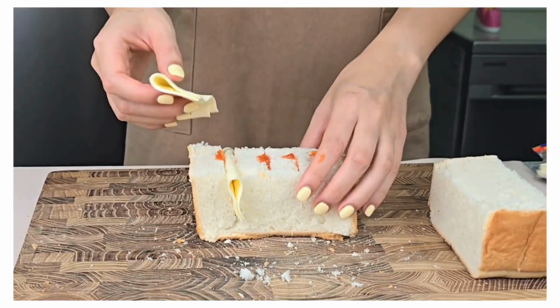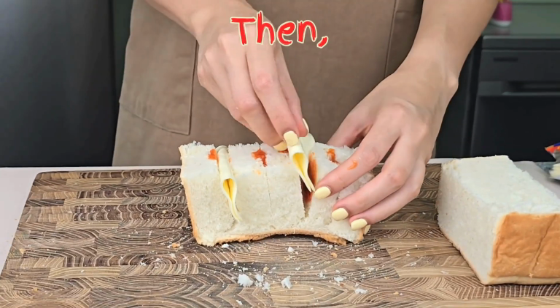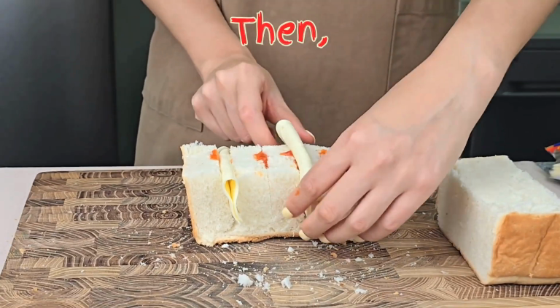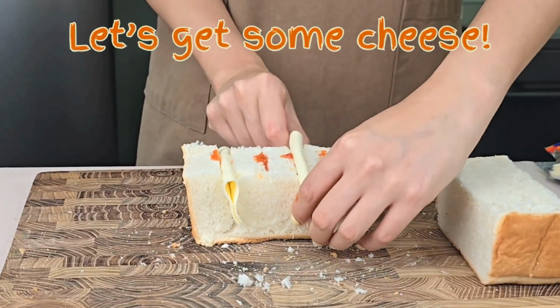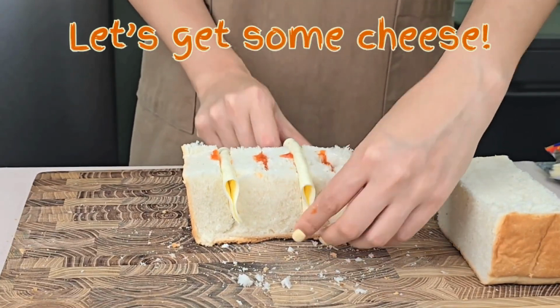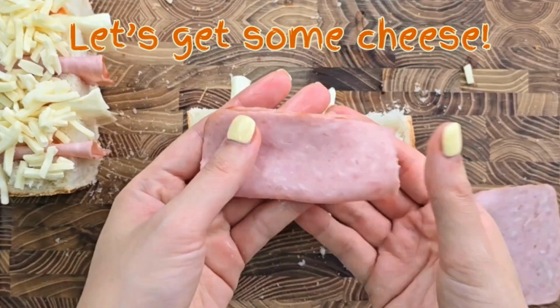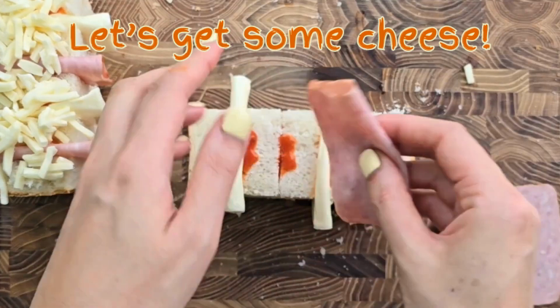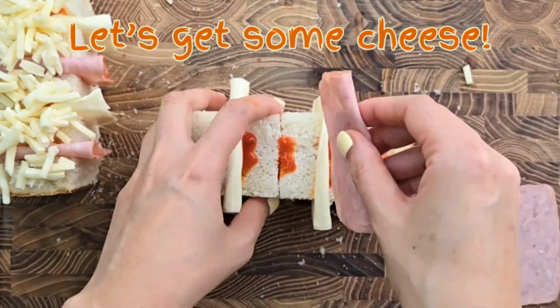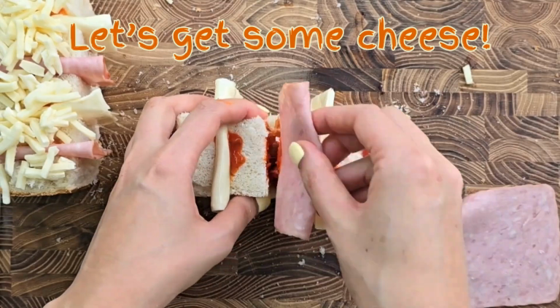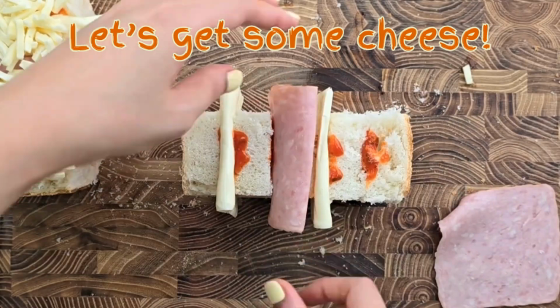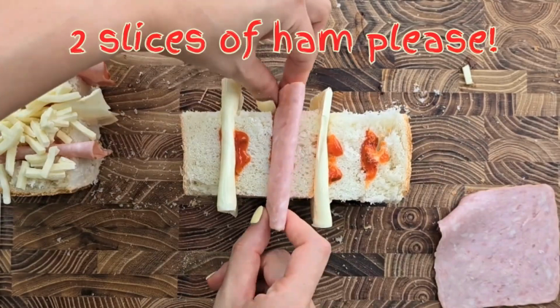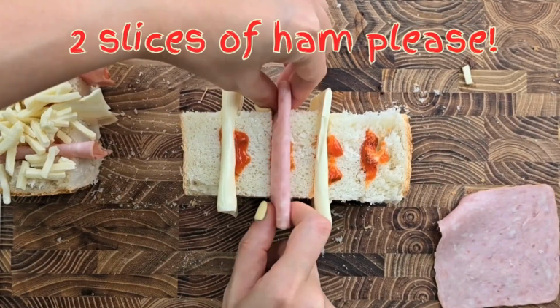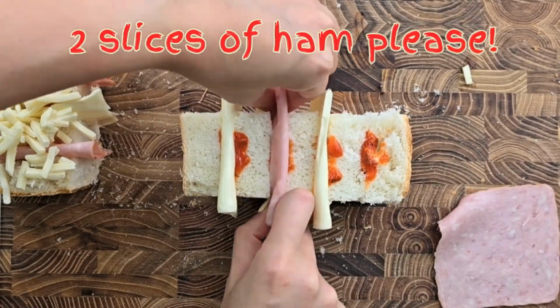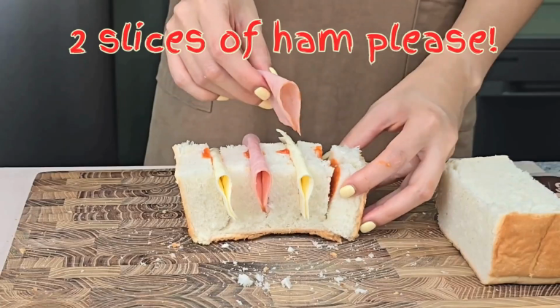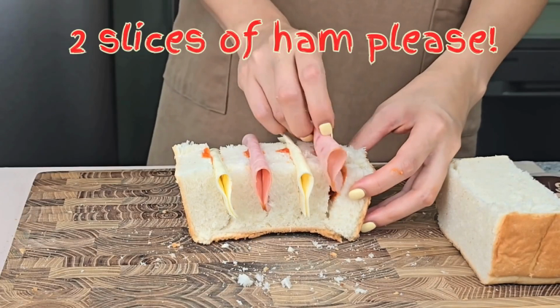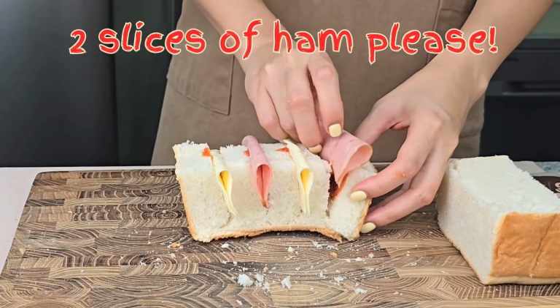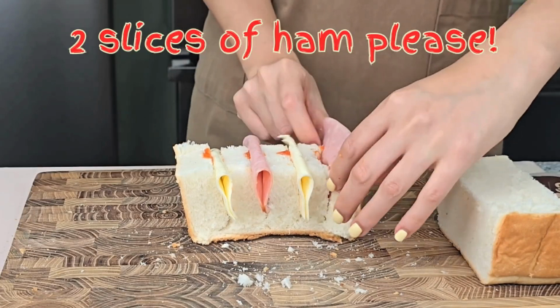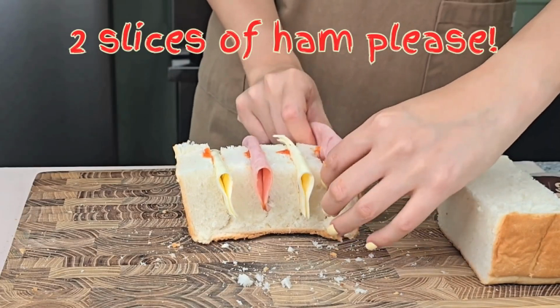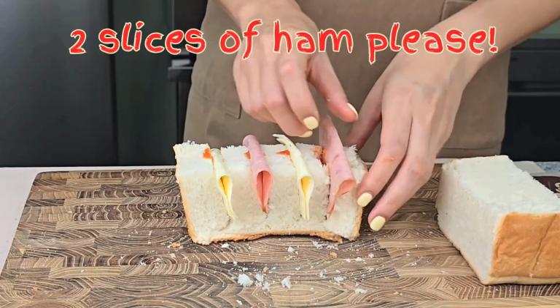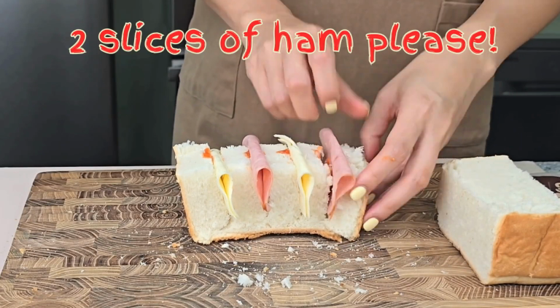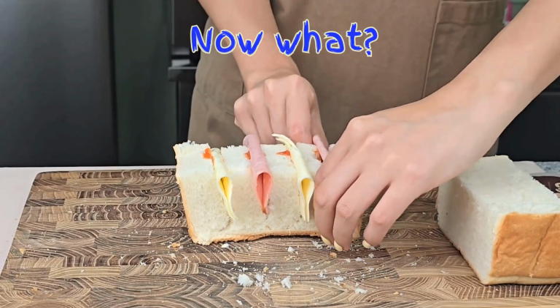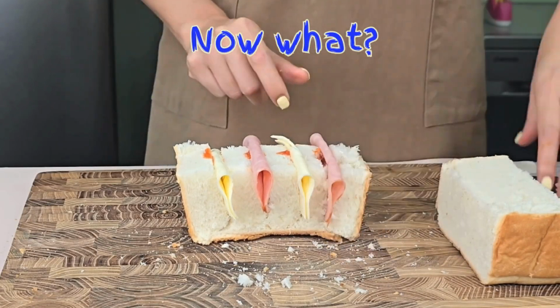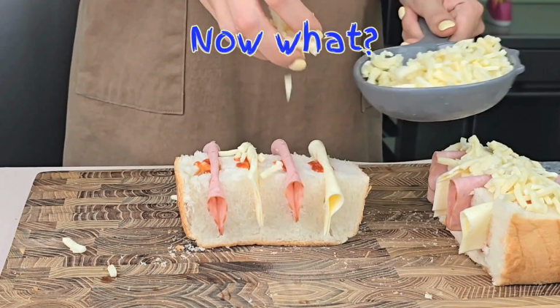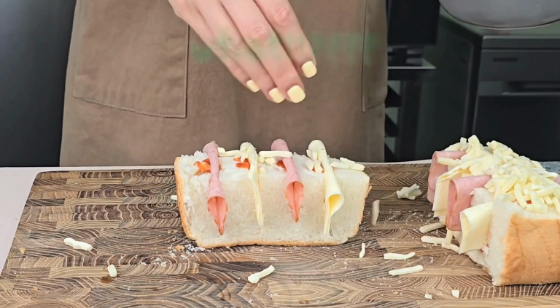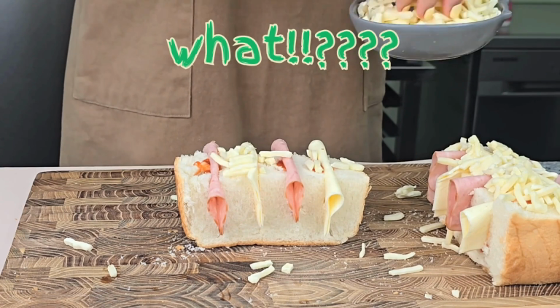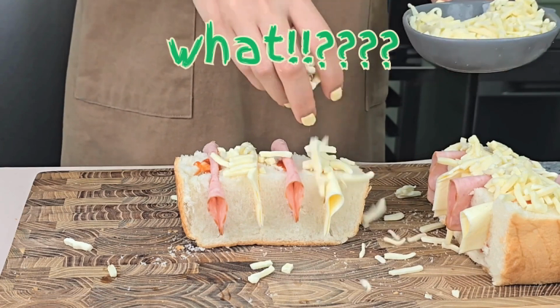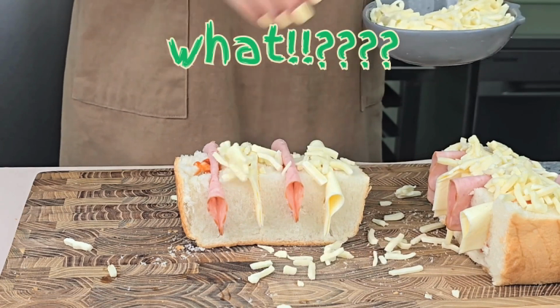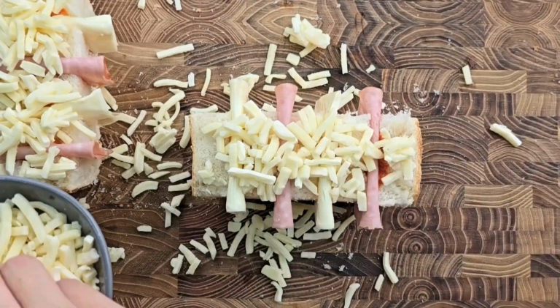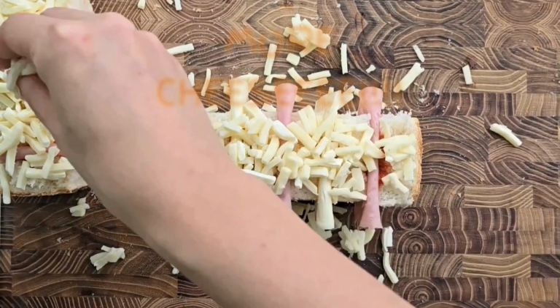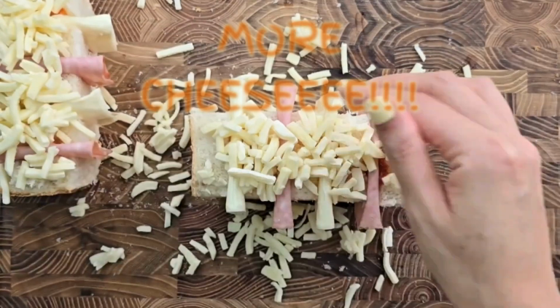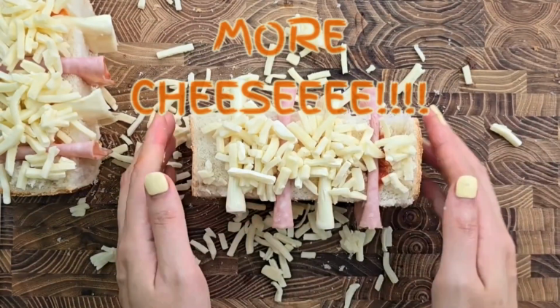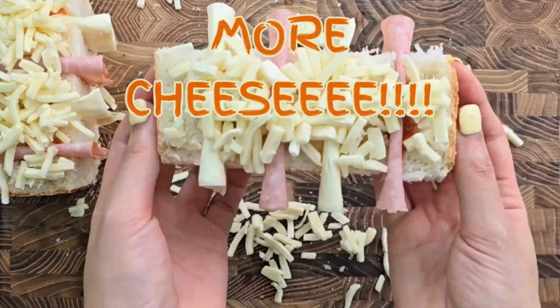Then, let's get some cheese. Two slices of ham, please. Now what? More cheese!